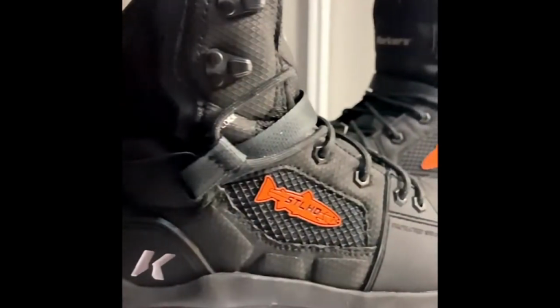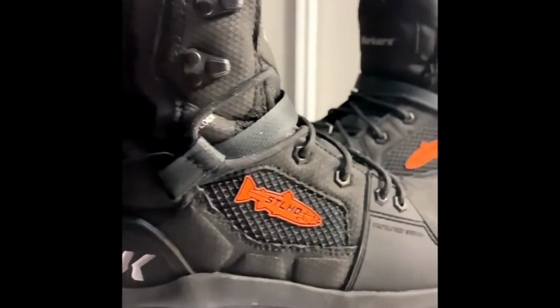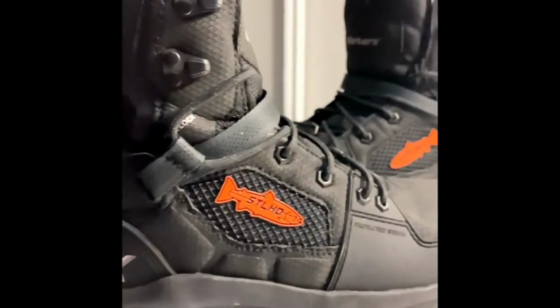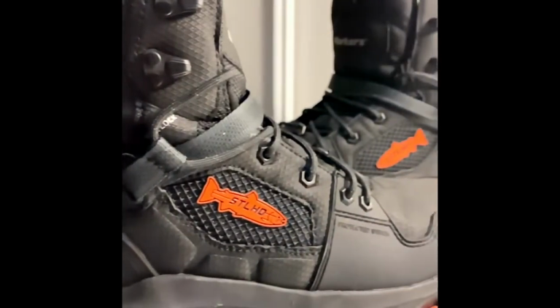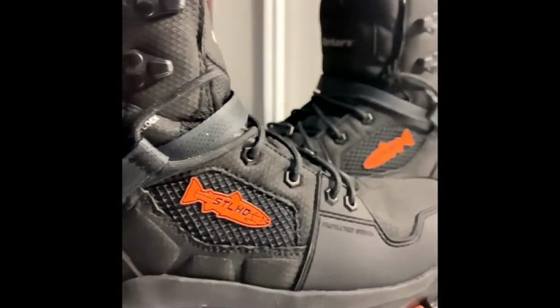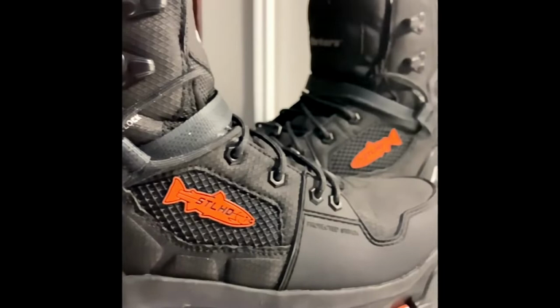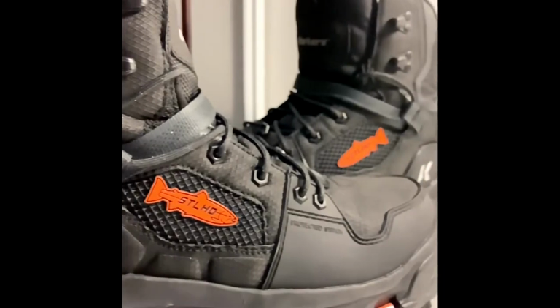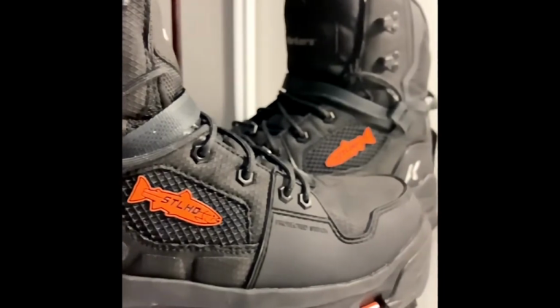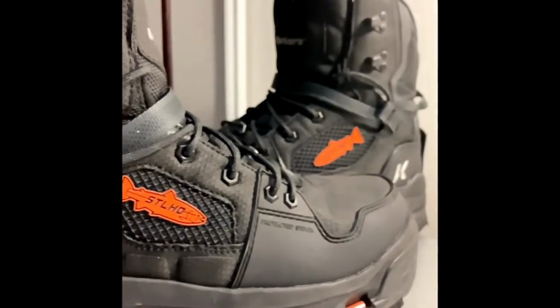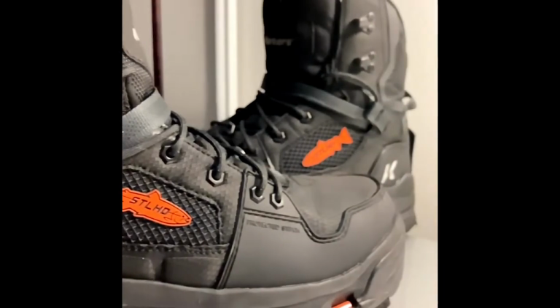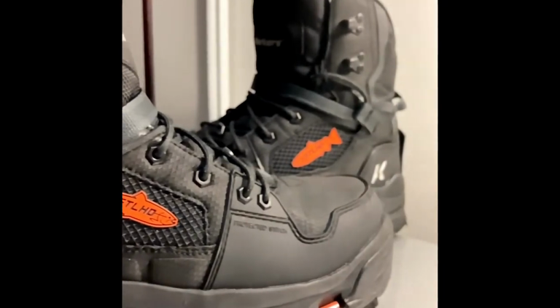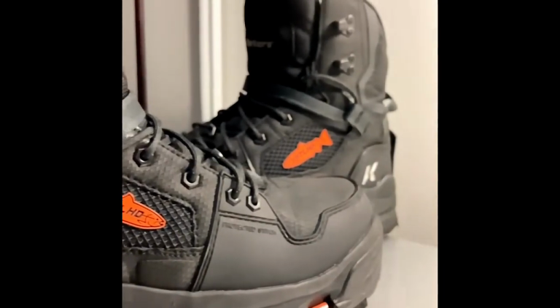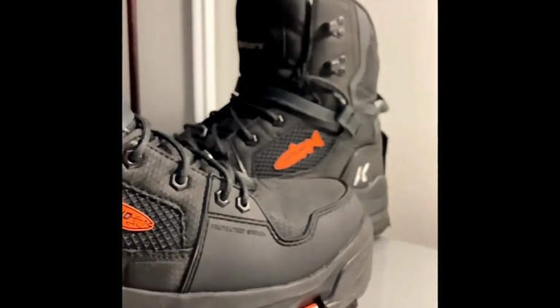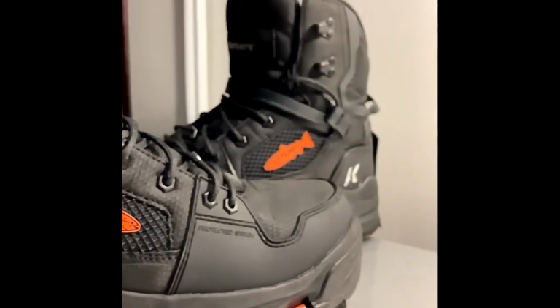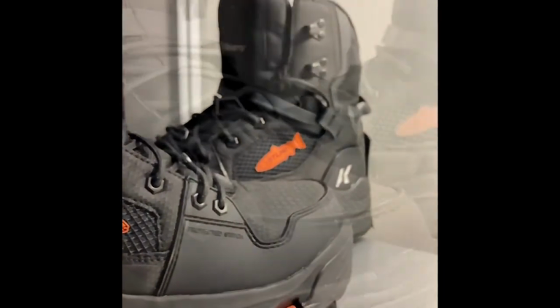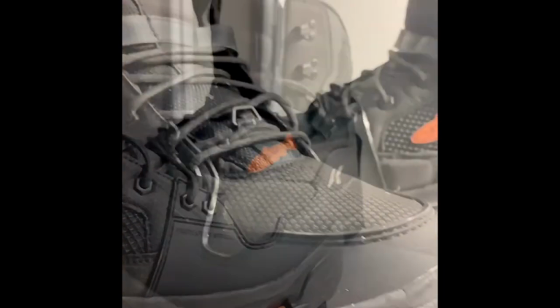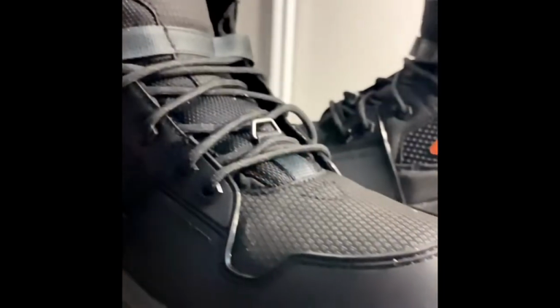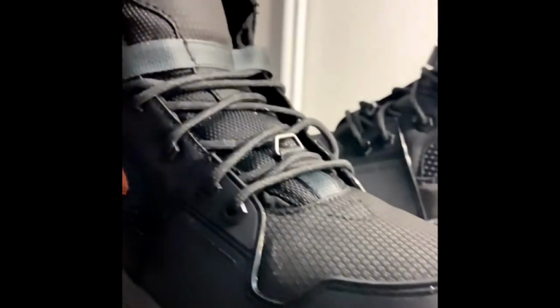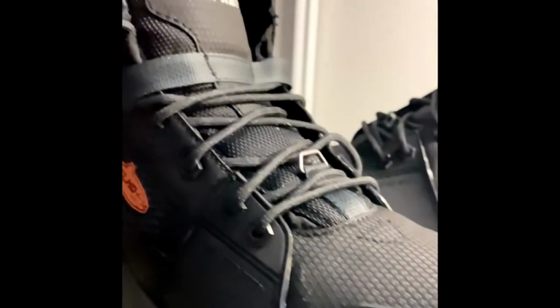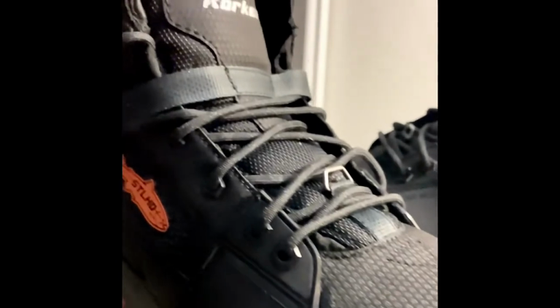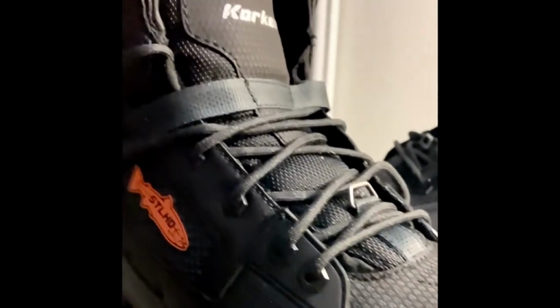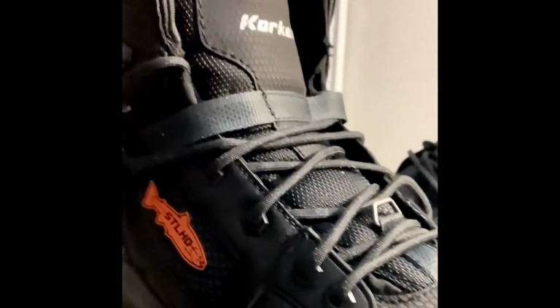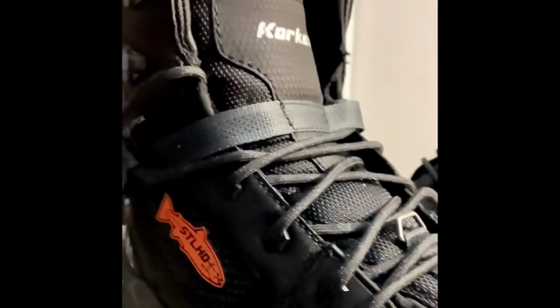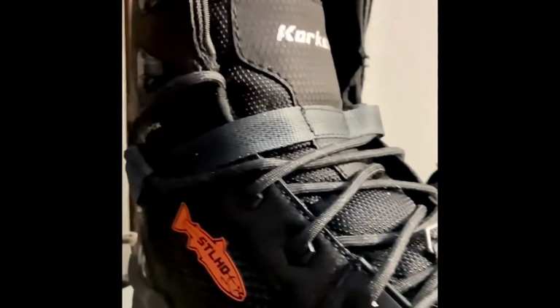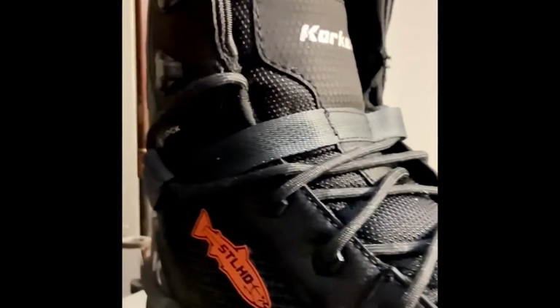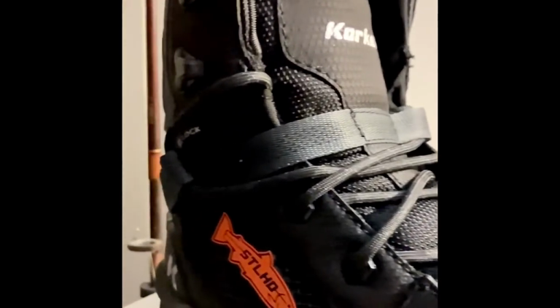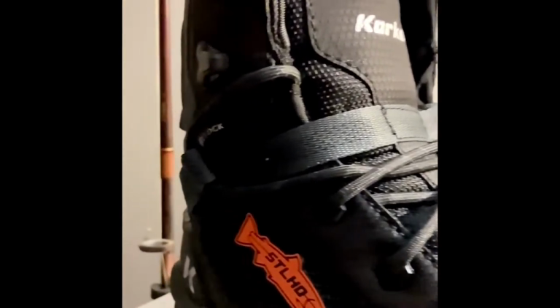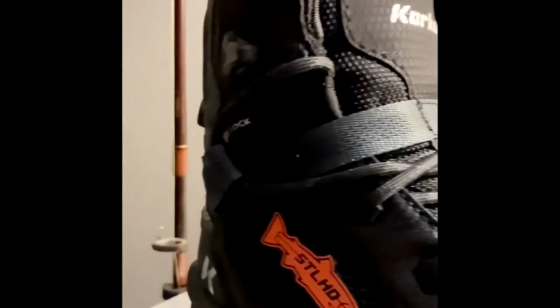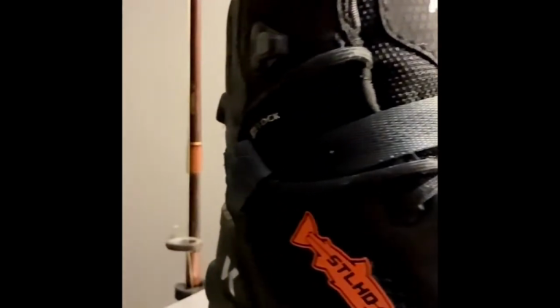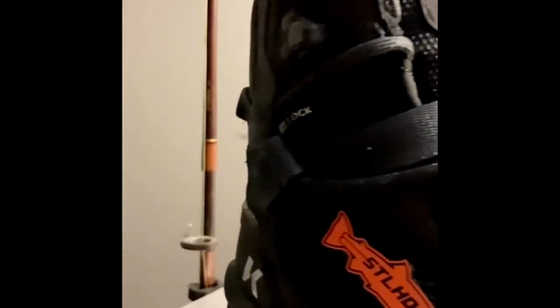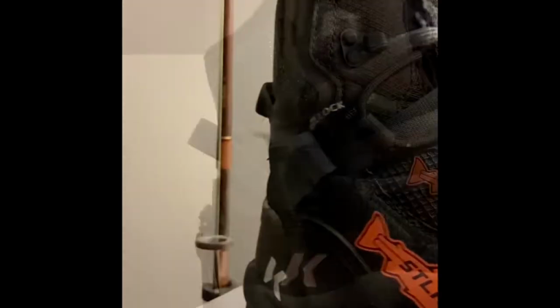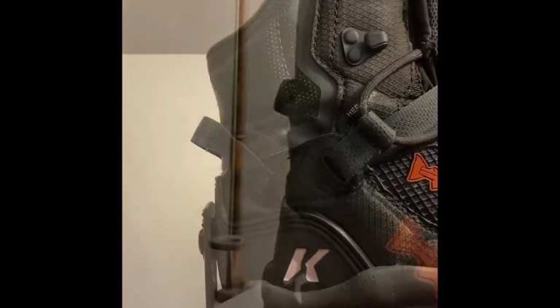They are the Korkers Terror Ridge Steelhead Collaboration wading boots. They retail for $199. They definitely are worth the money, but I will get more into that.